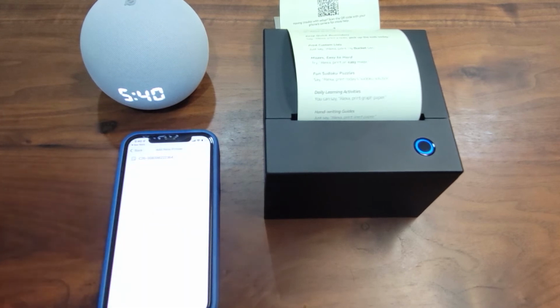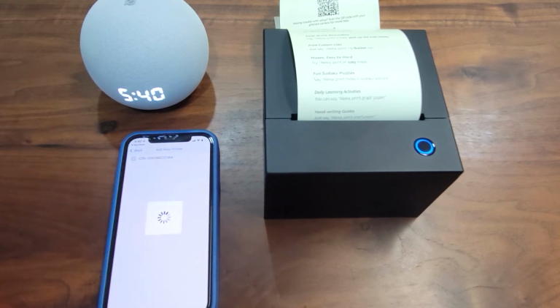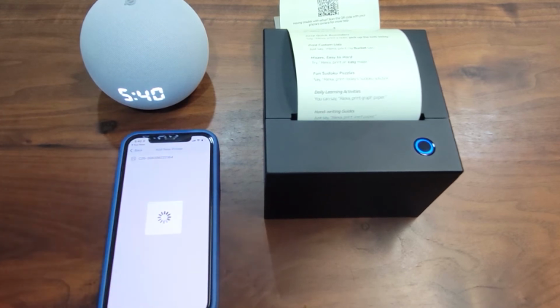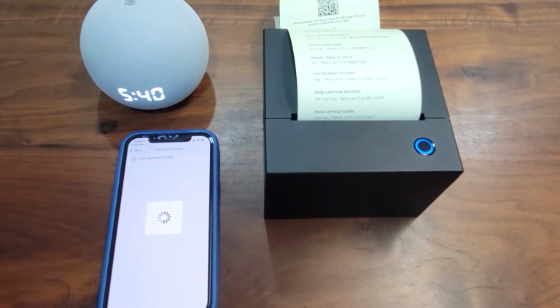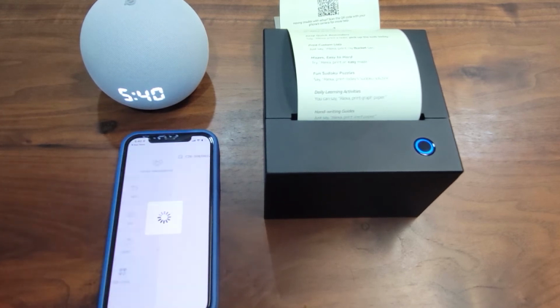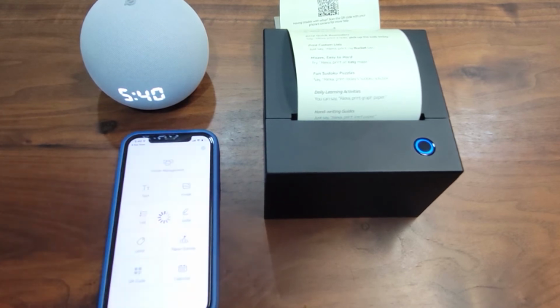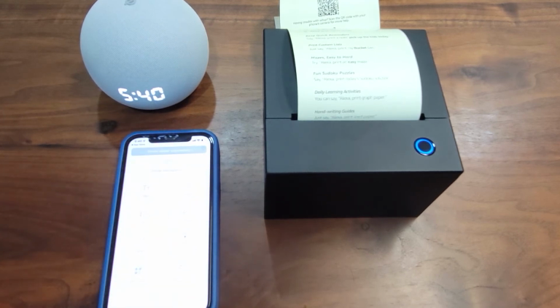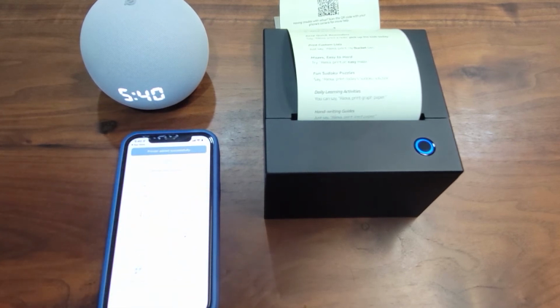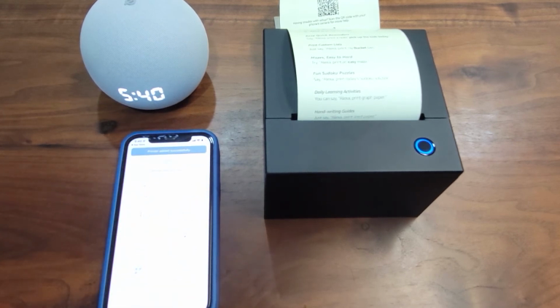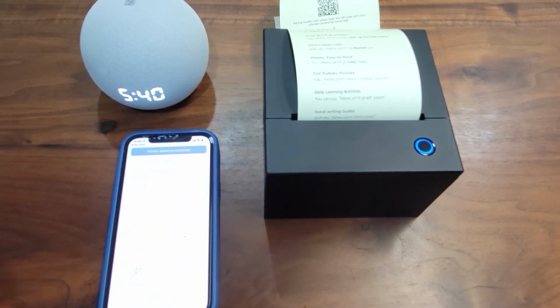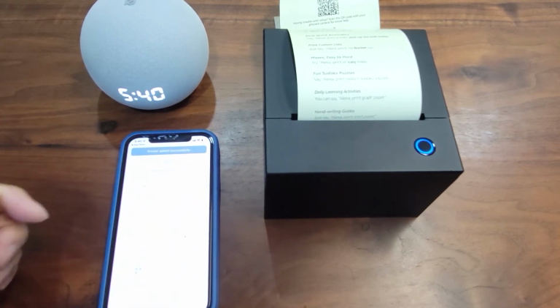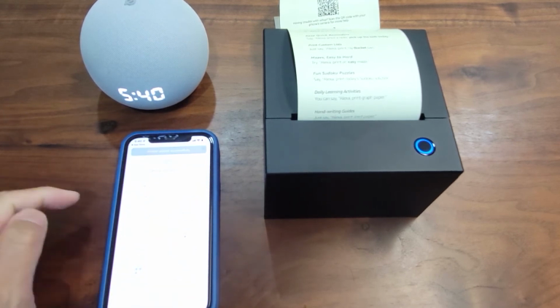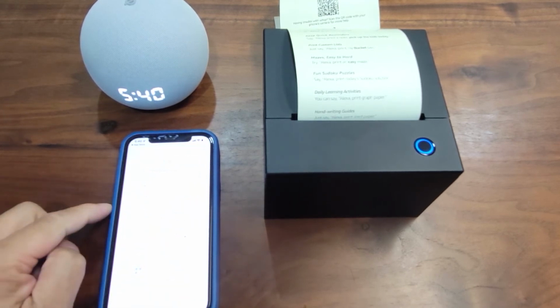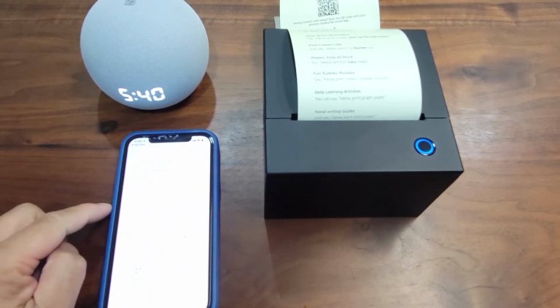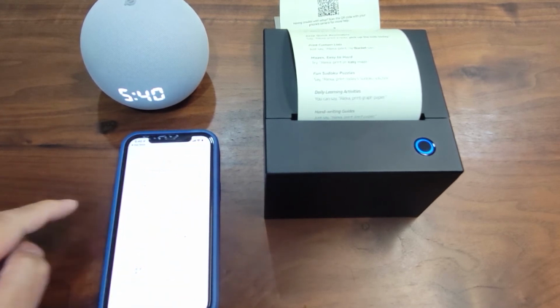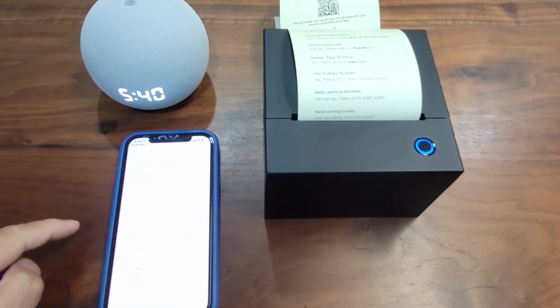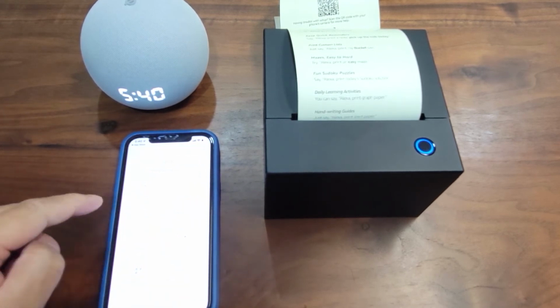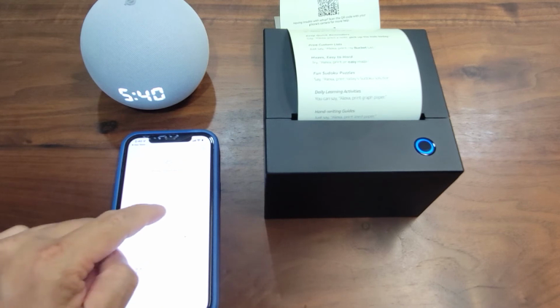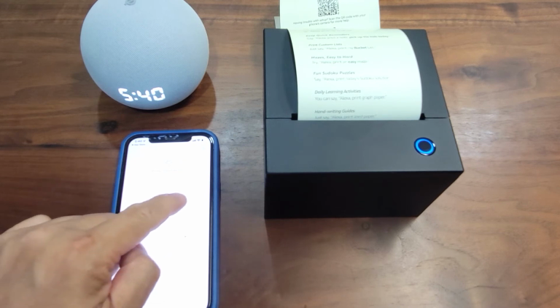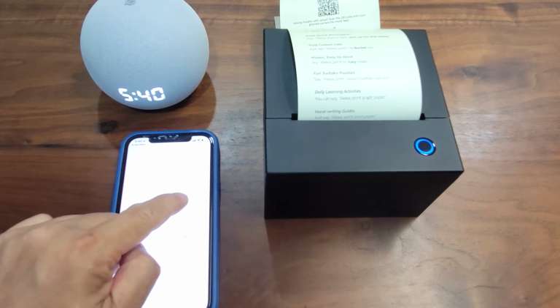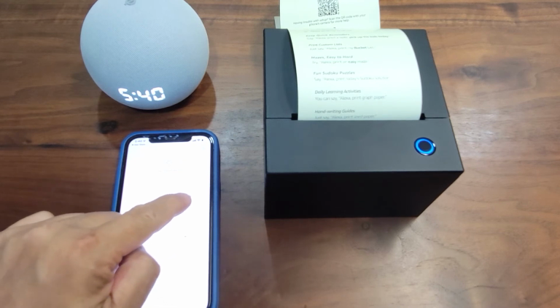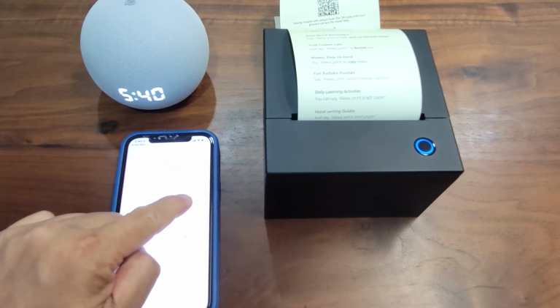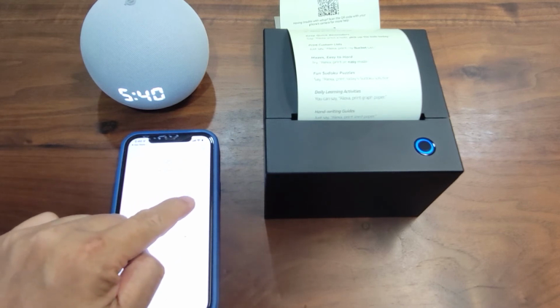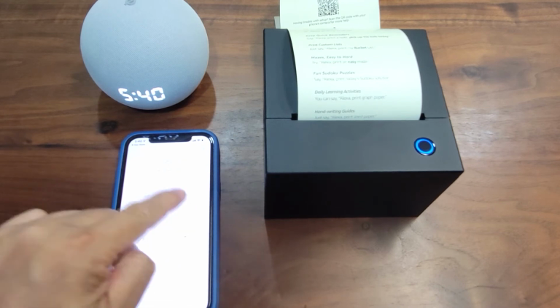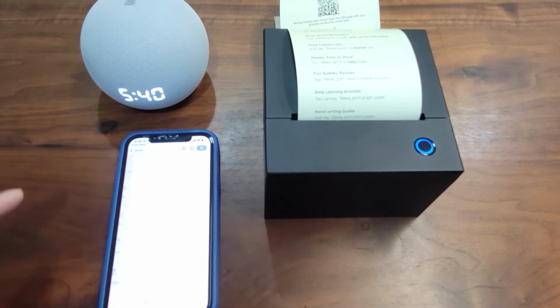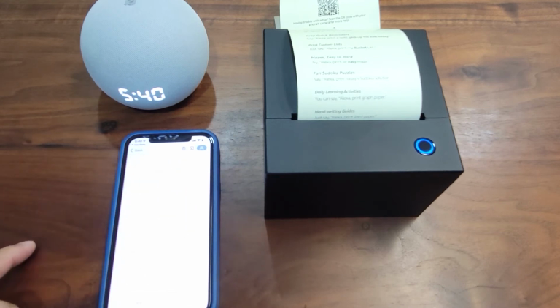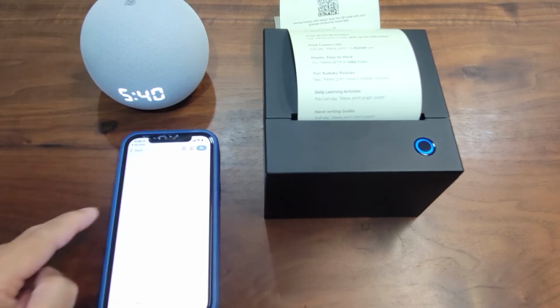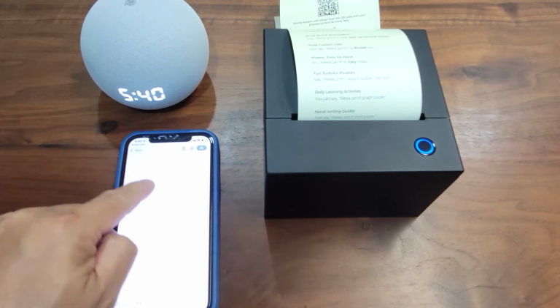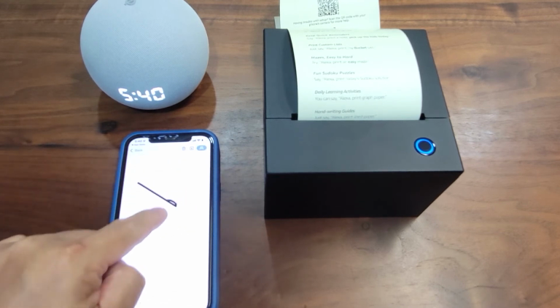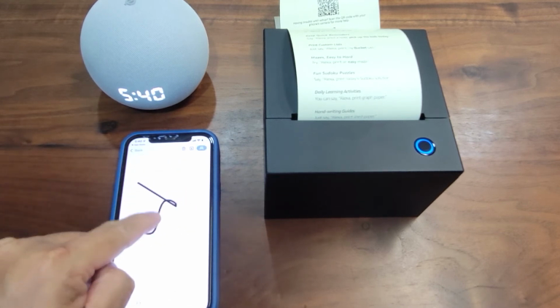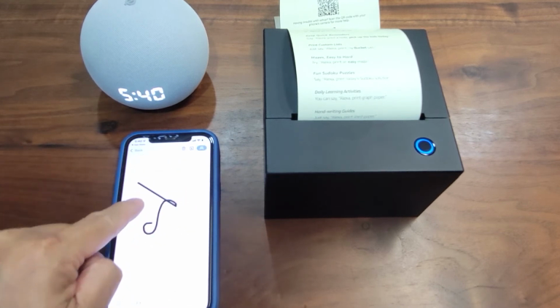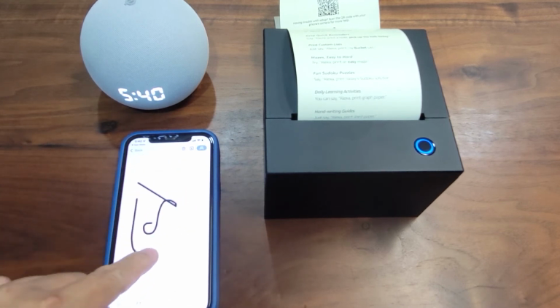Now you can add it. Once you have added the printer to the app, let's try this out.